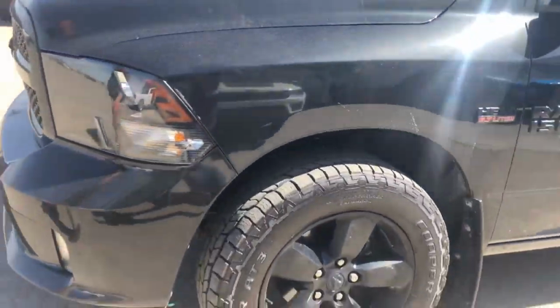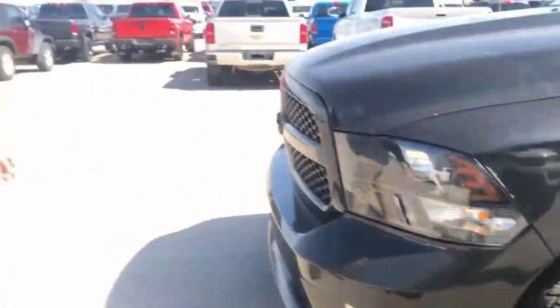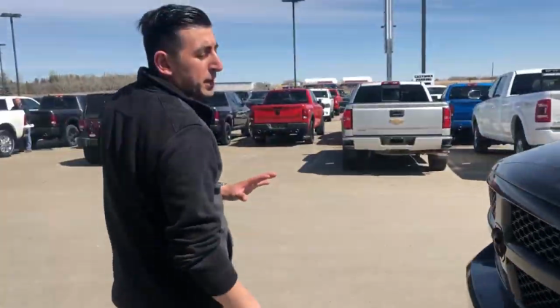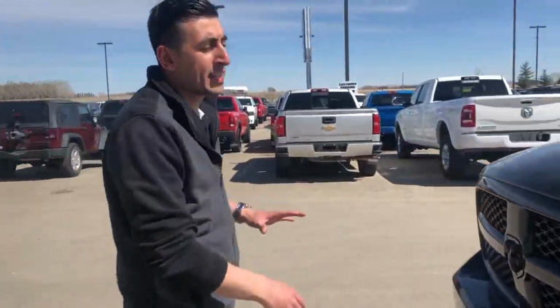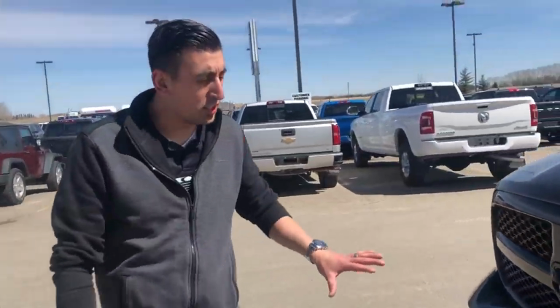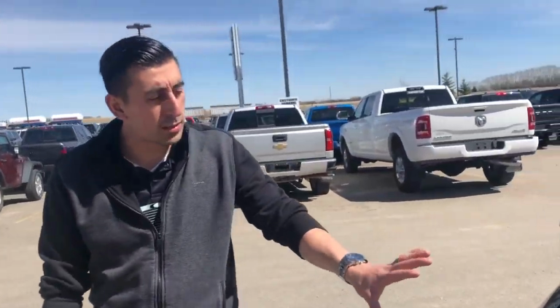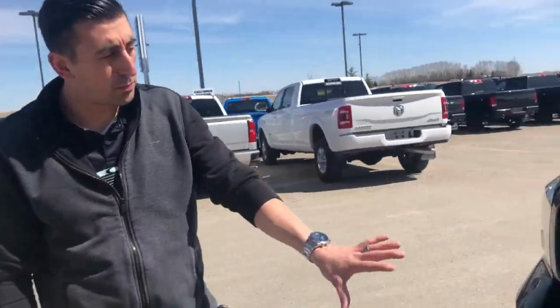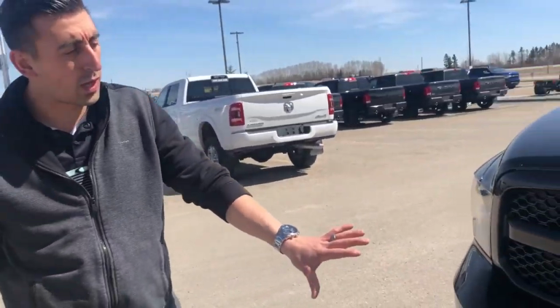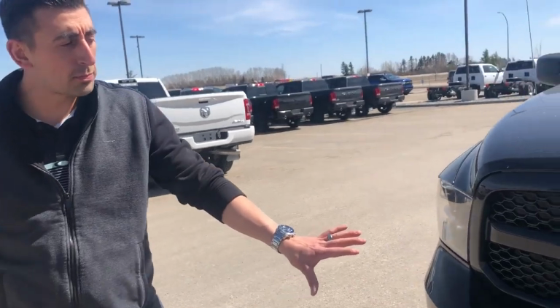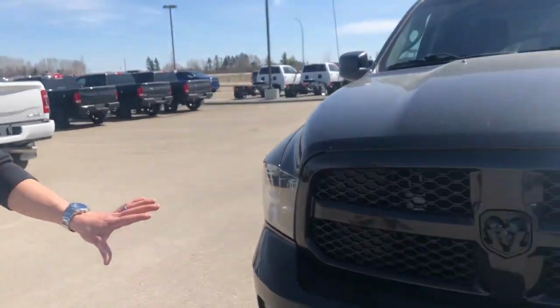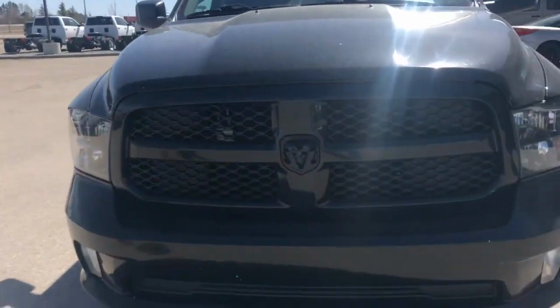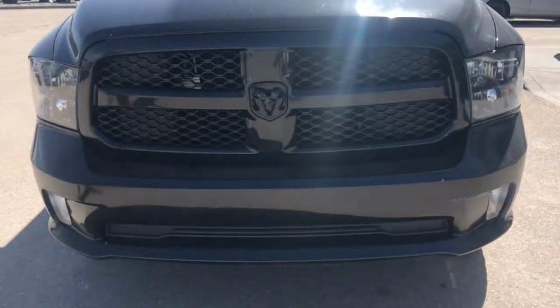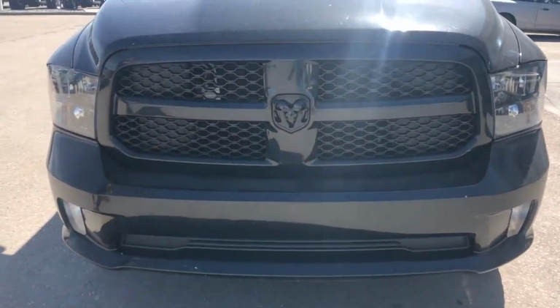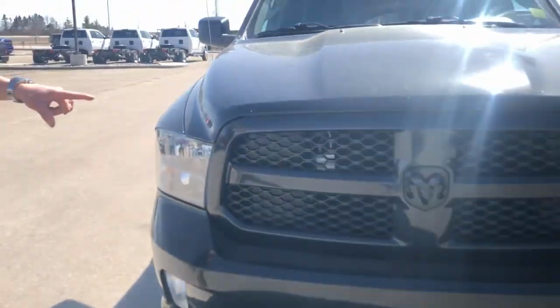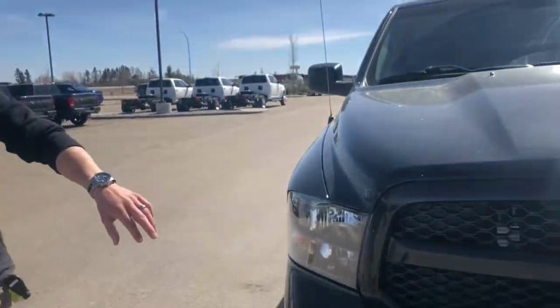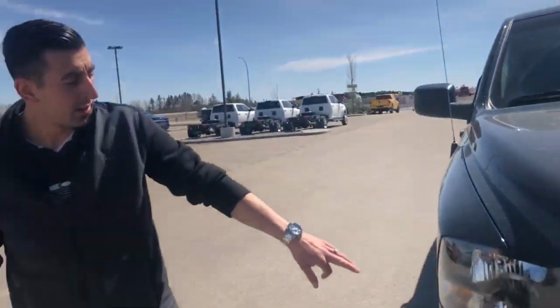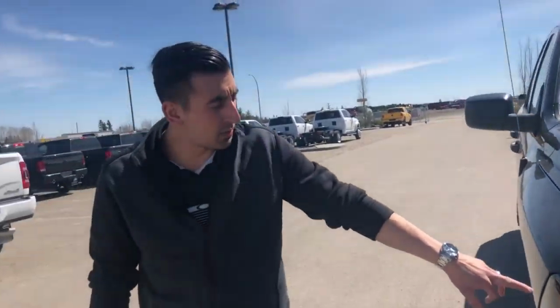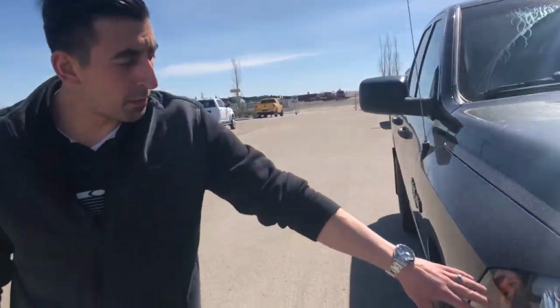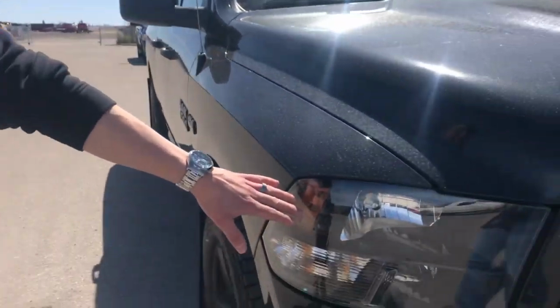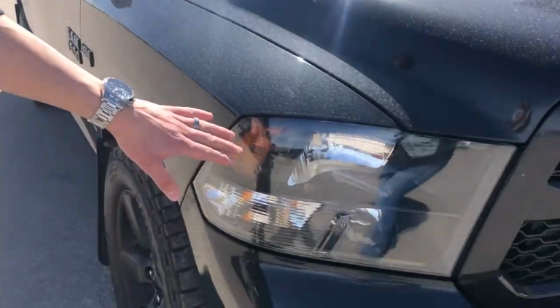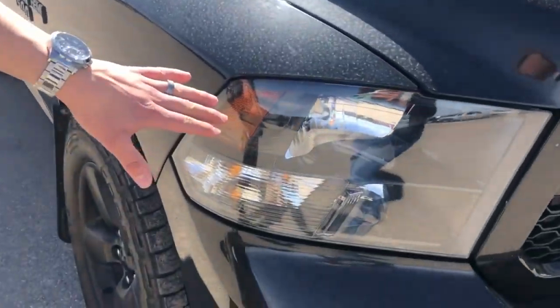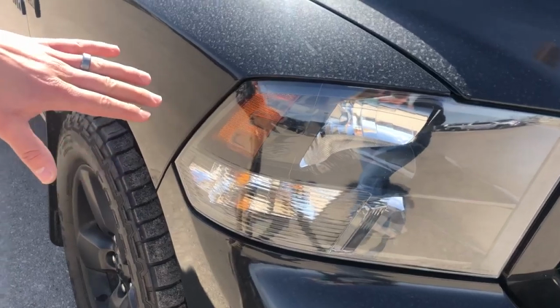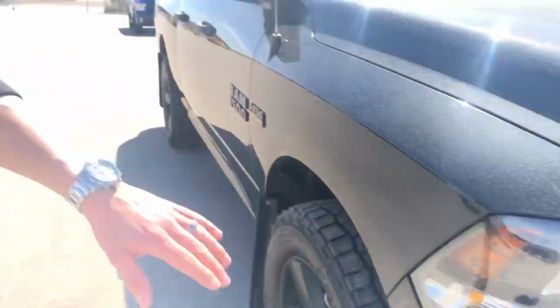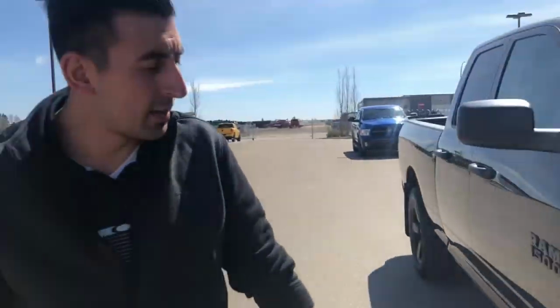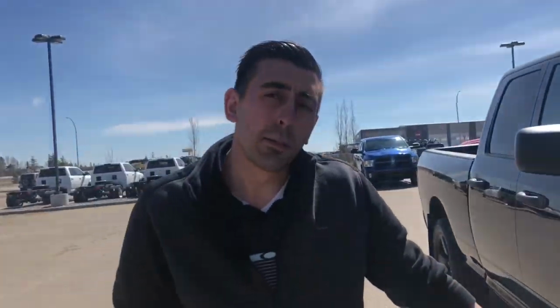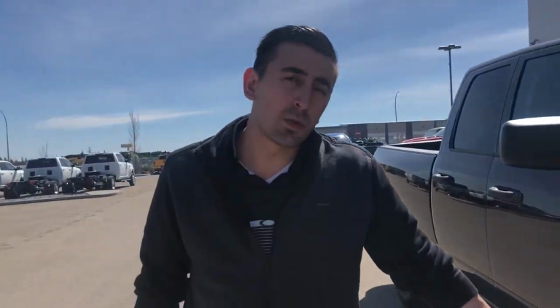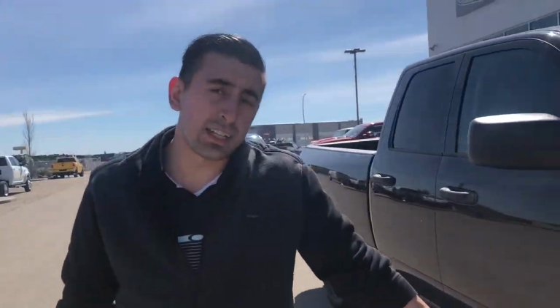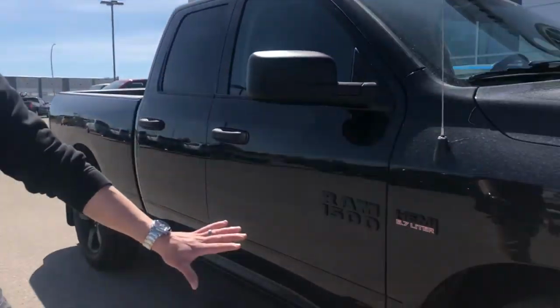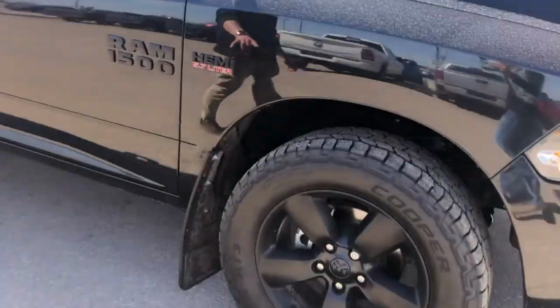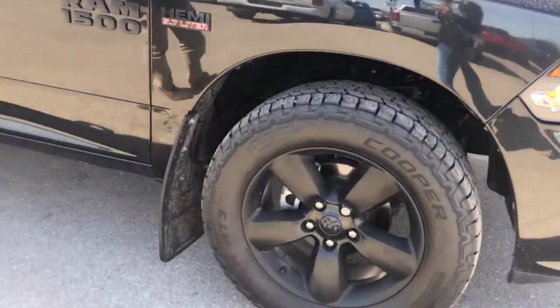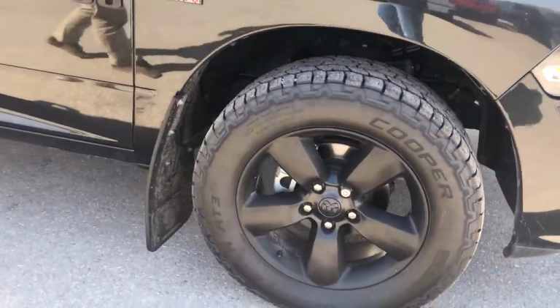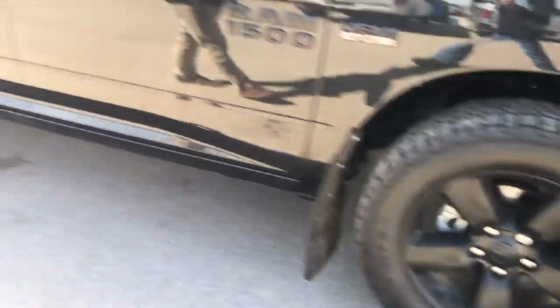The nice thing about the Express package is you're going to get the color match bumpers, front and rear, black badging, black bezeling on the headlights, and black 20 inch wheels with lots of rubber on this one.